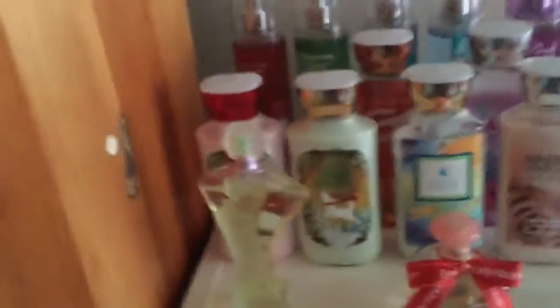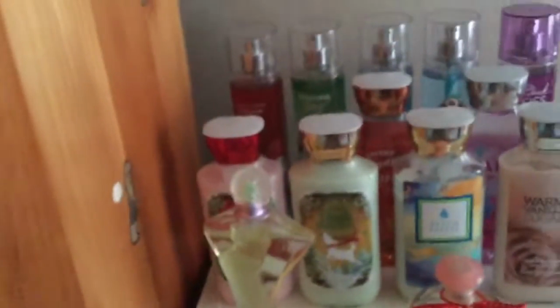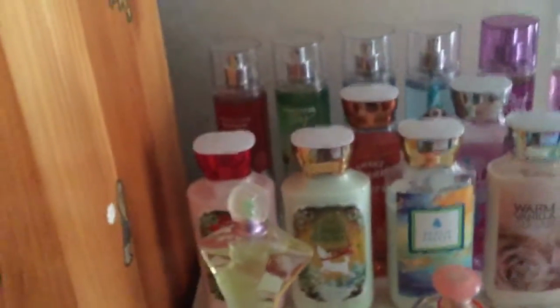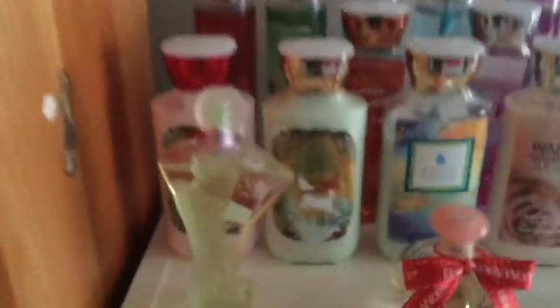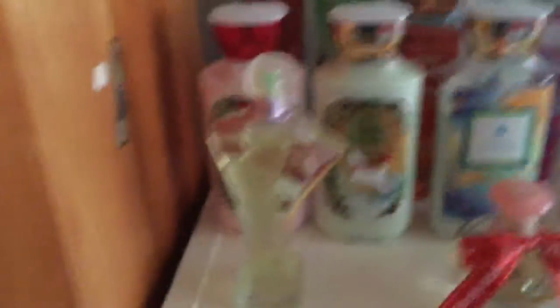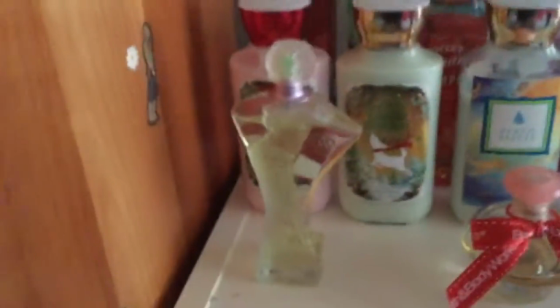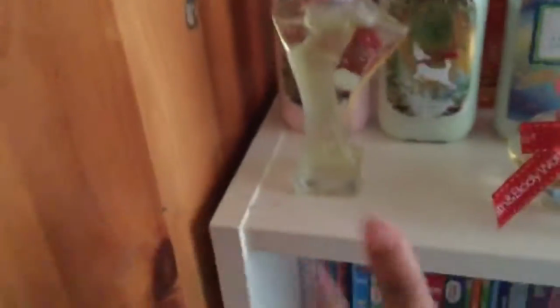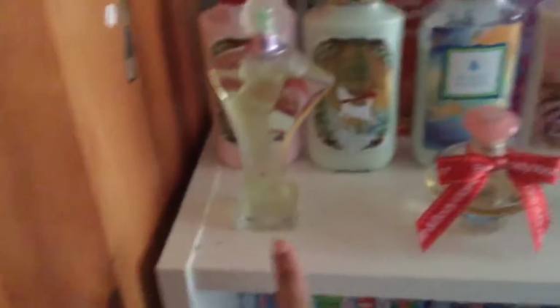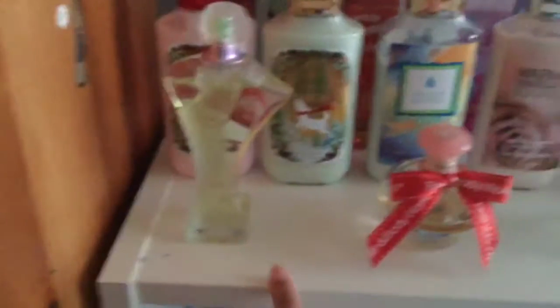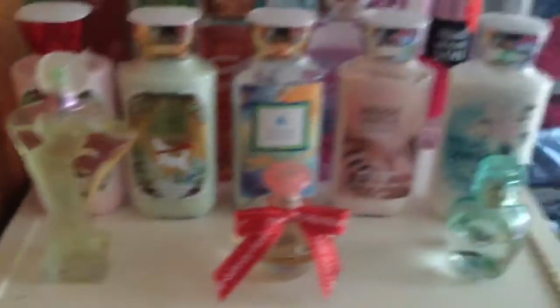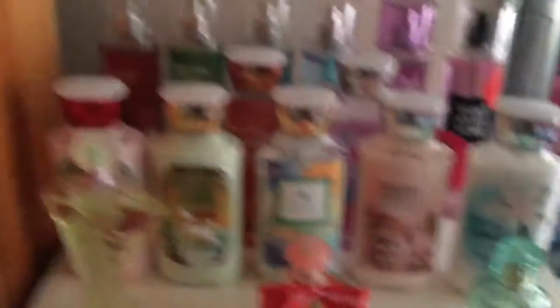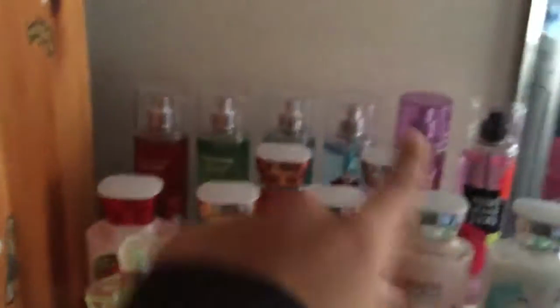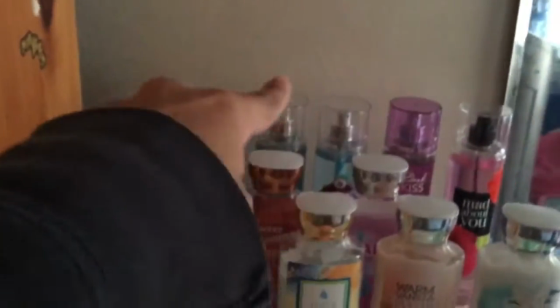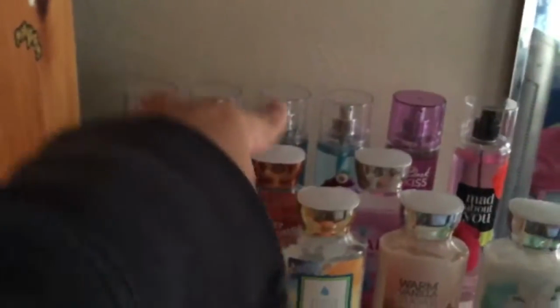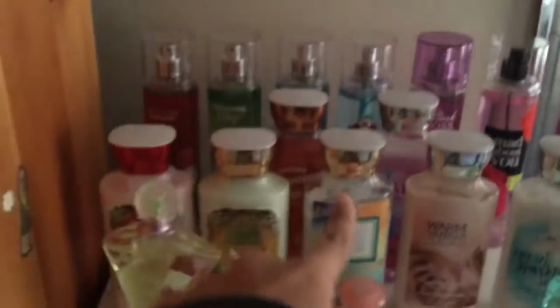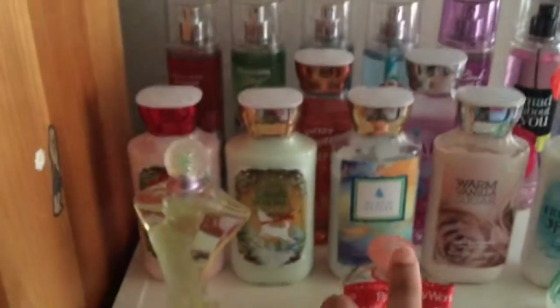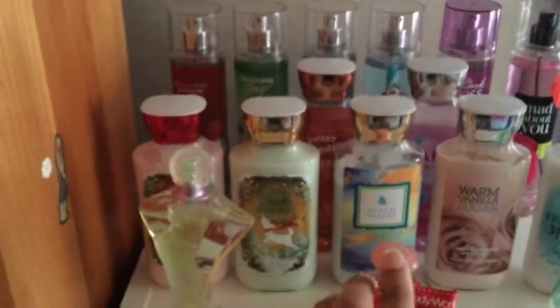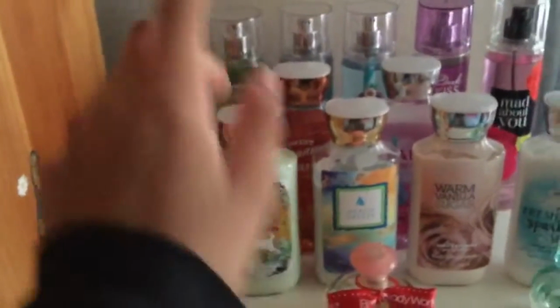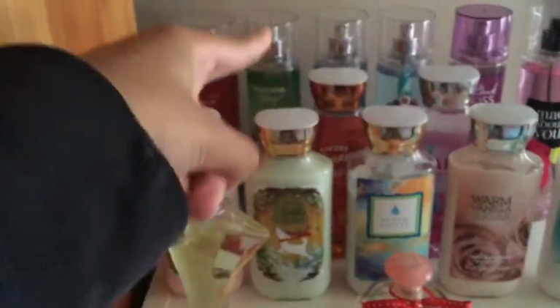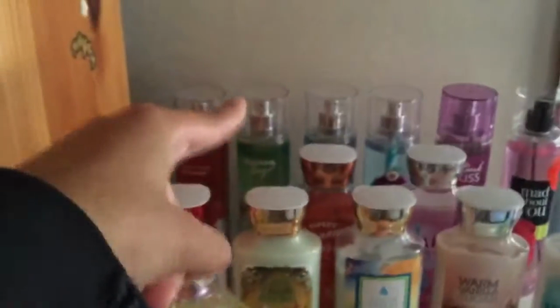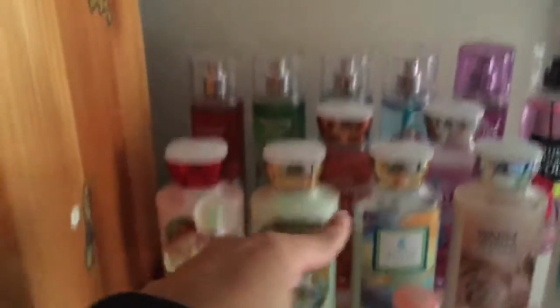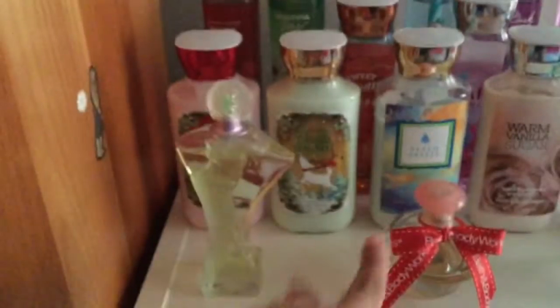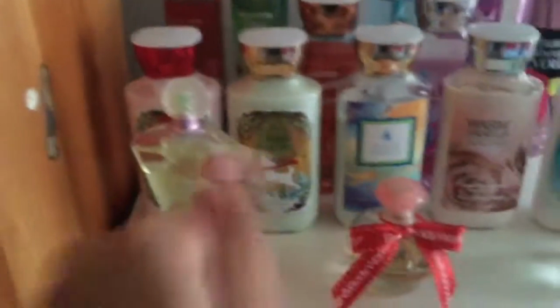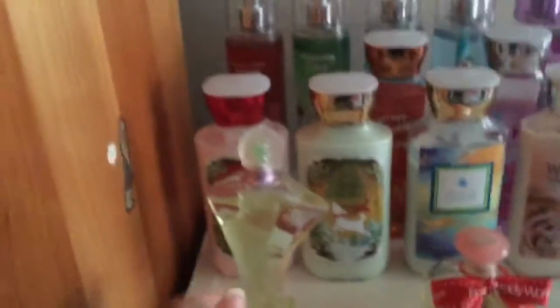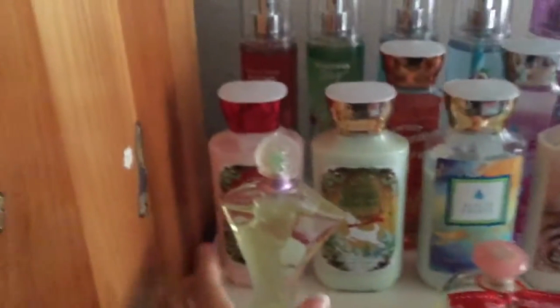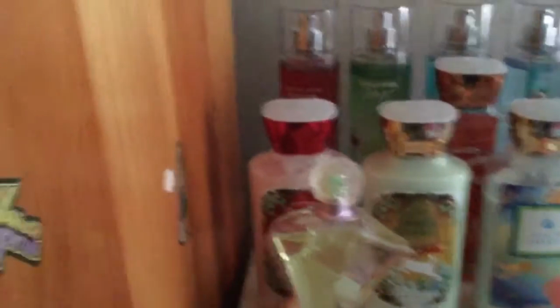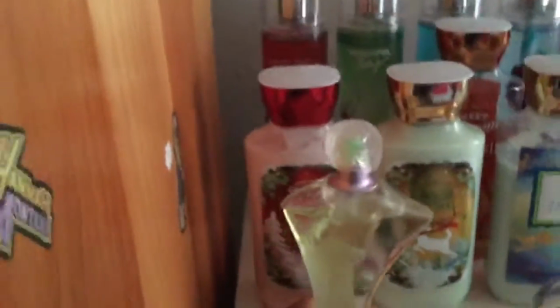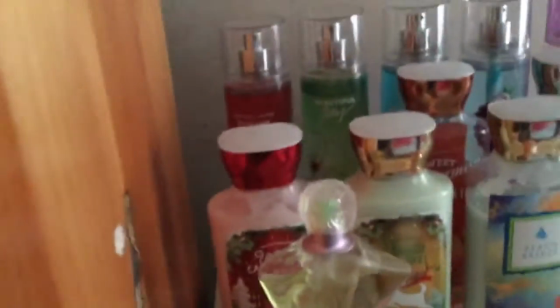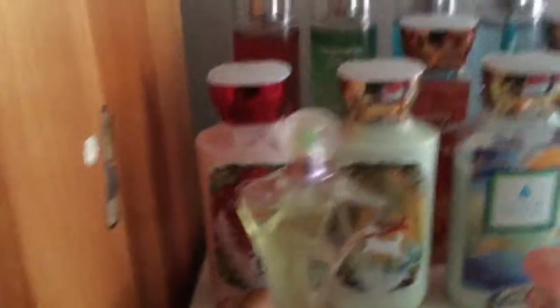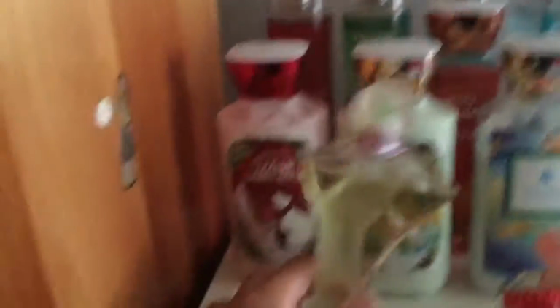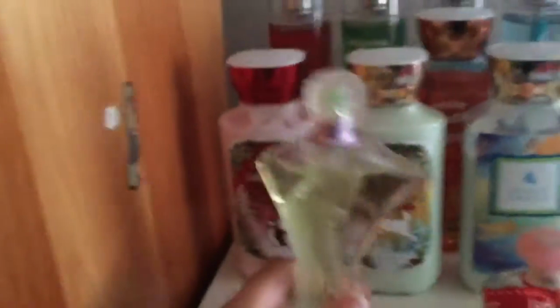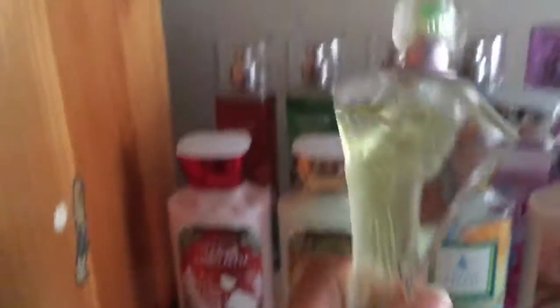So first I'm going to start with my perfumes, which I have in the front. Basically this goes from tallest to shortest. So I have my perfumes in the front, and I have this perfume.